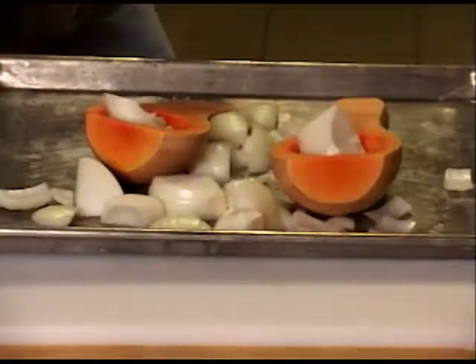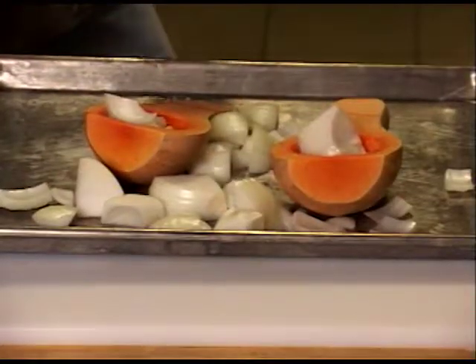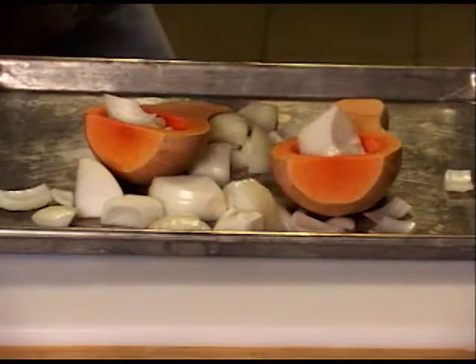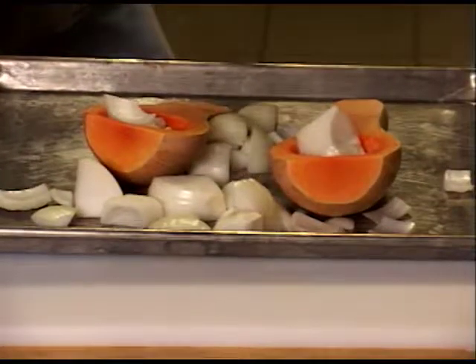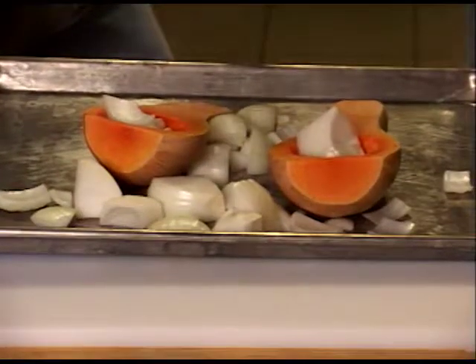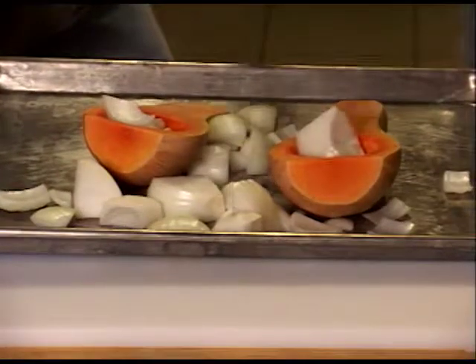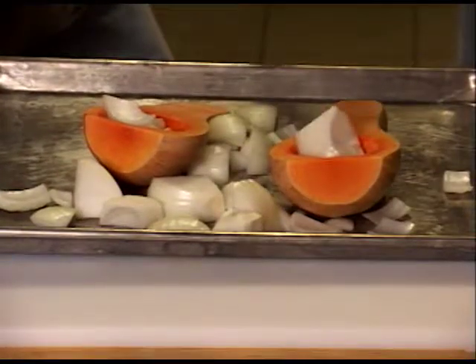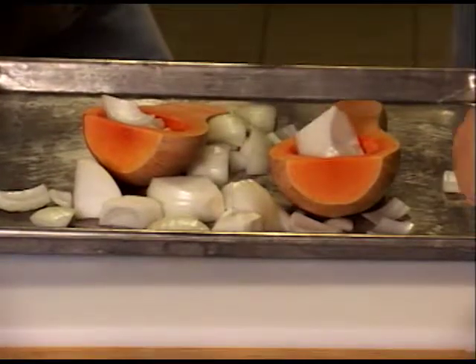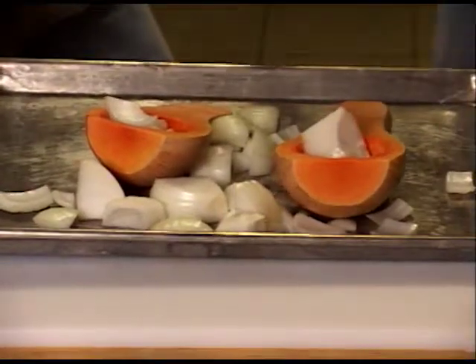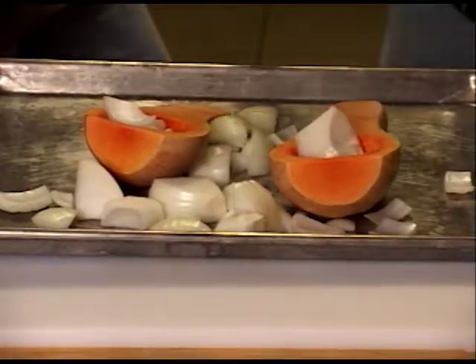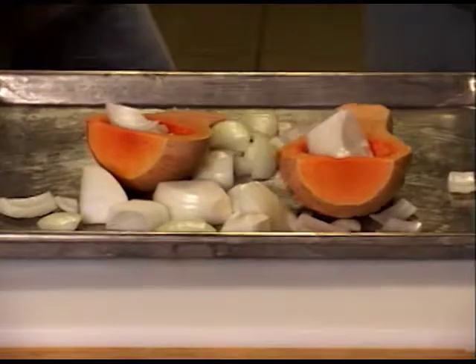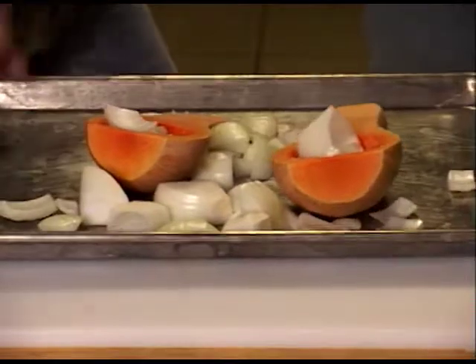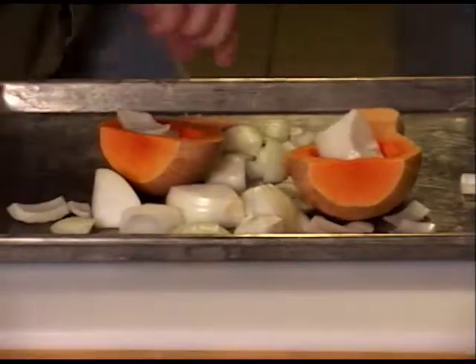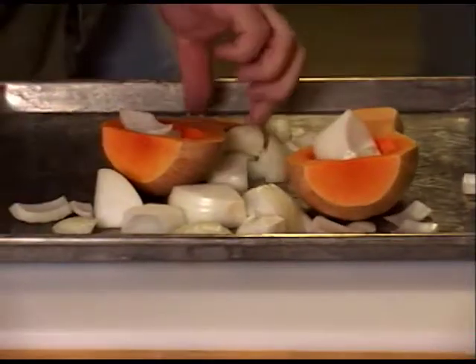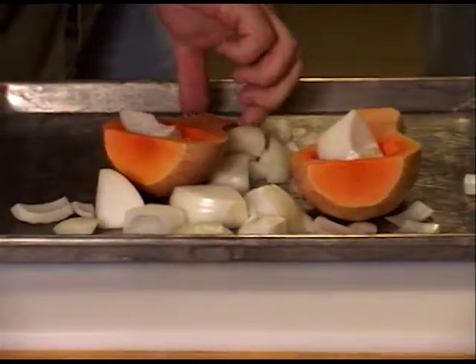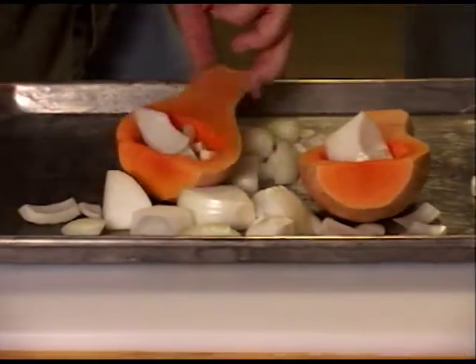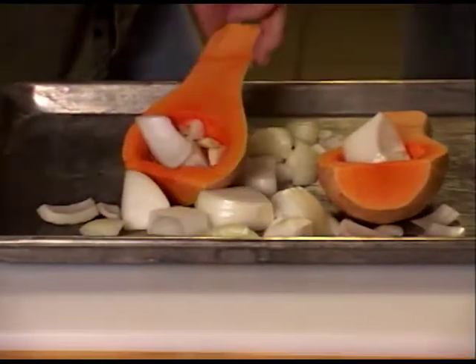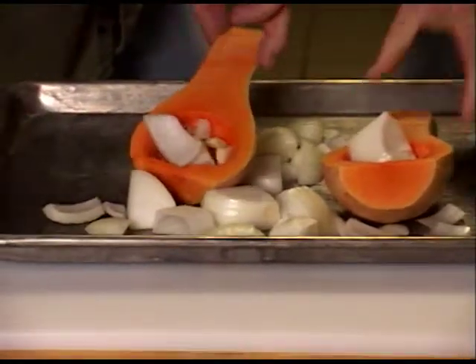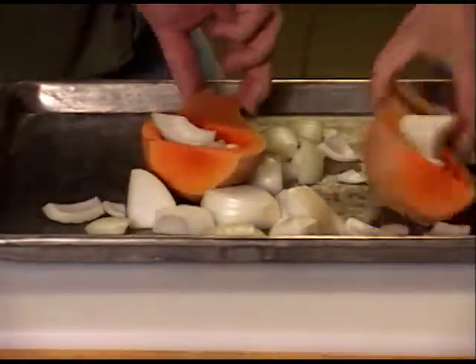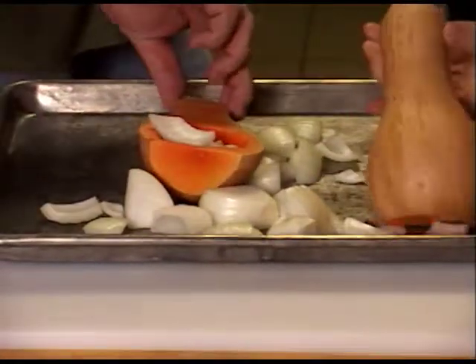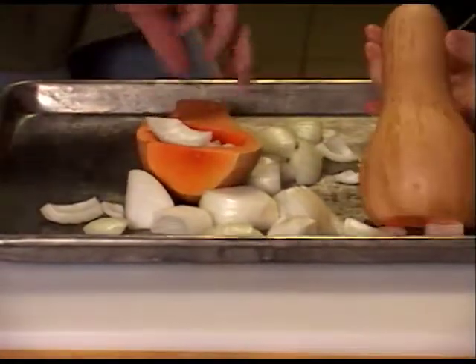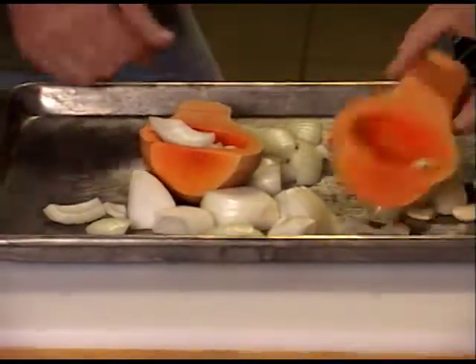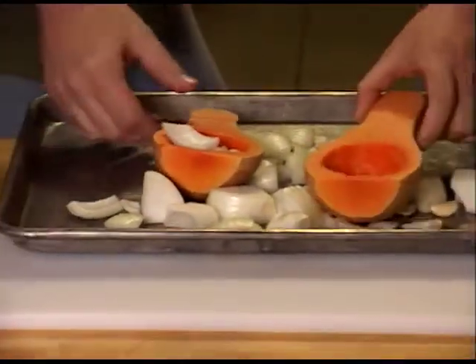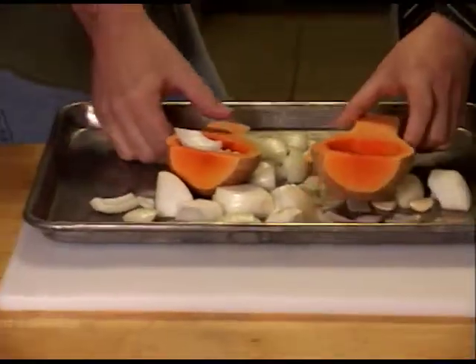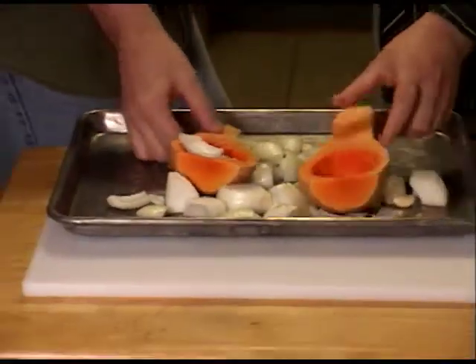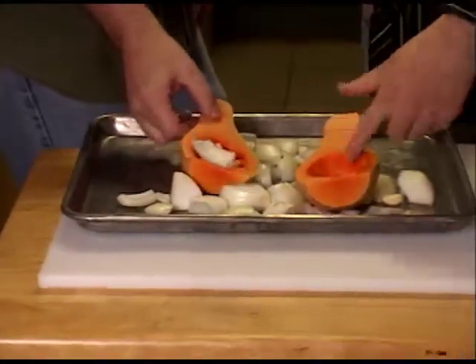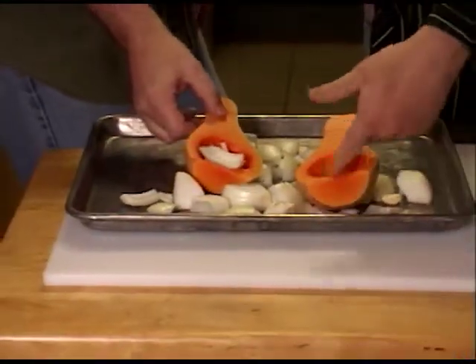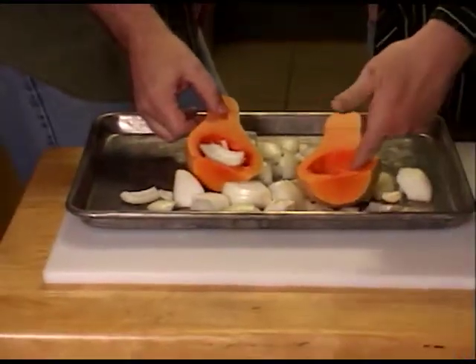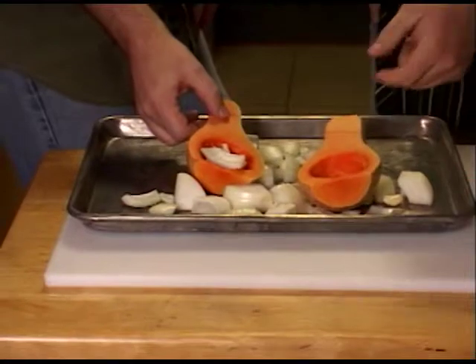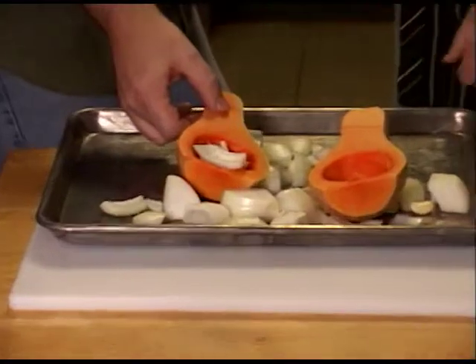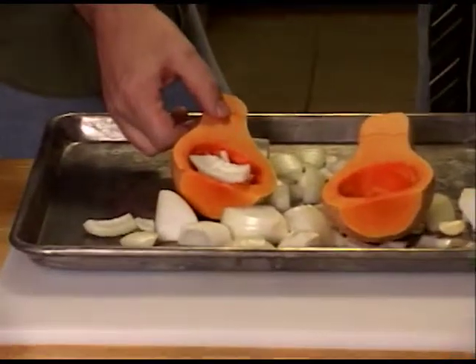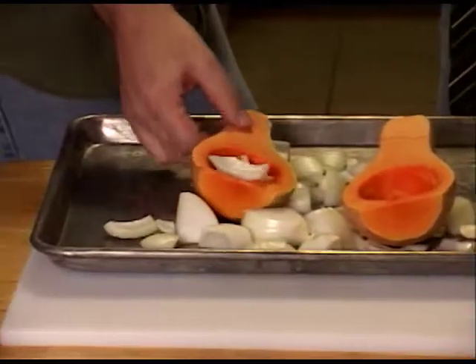Butternut squash — which you just basically have. Do you have to peel them? No, we leave the peel on. We have them, and then we take out the seeds. We got some garlic — we got a whole onion, five or six cloves of garlic. Whole.